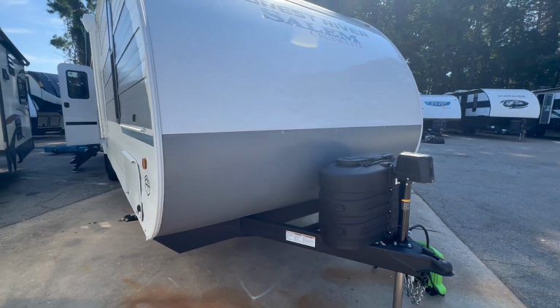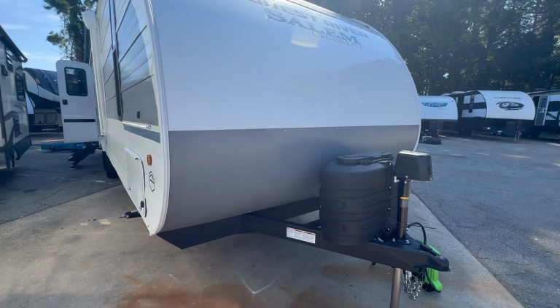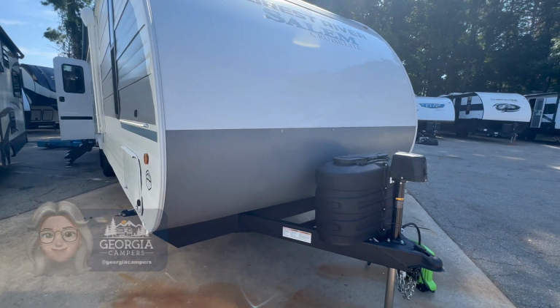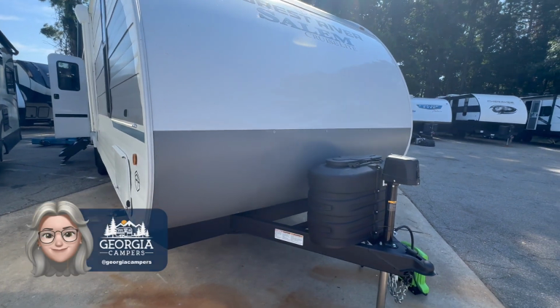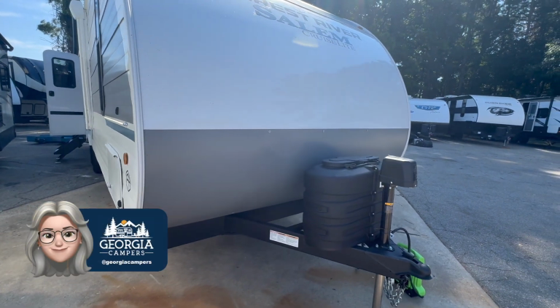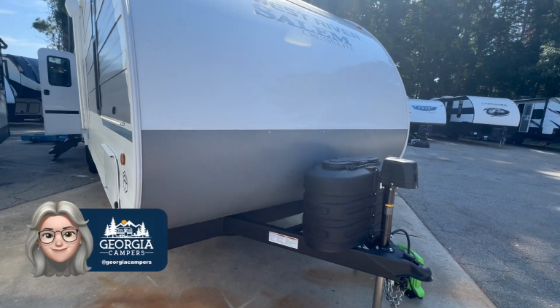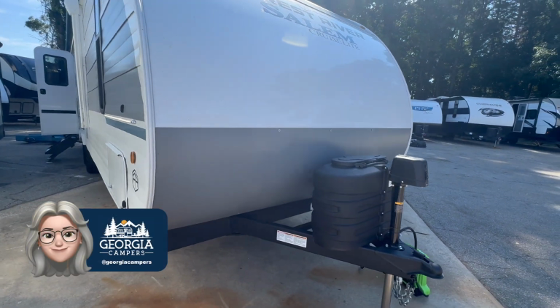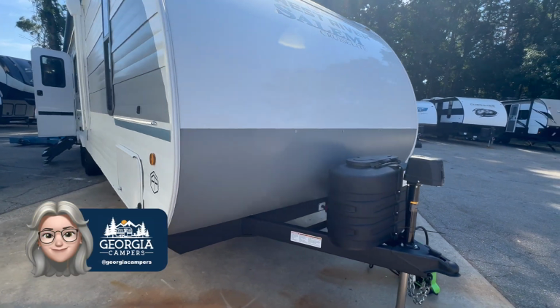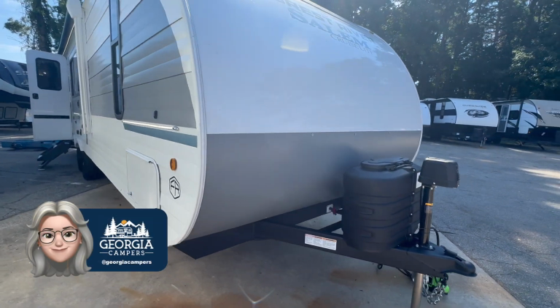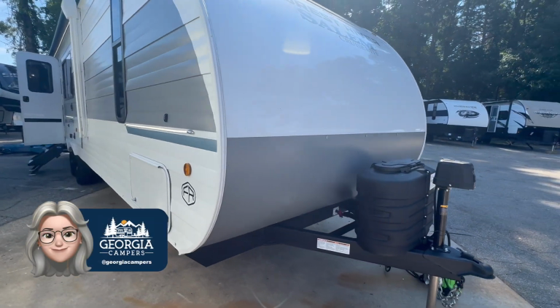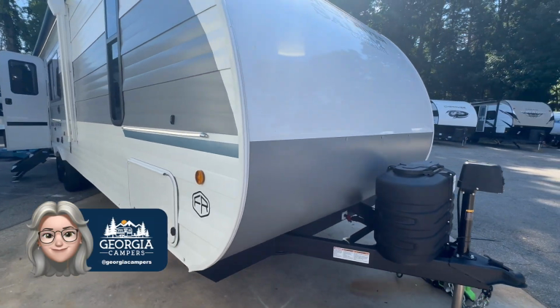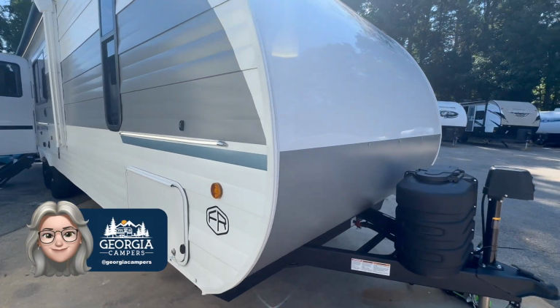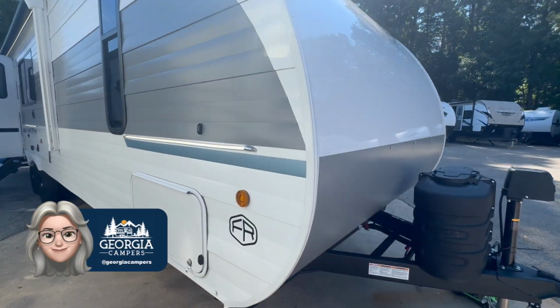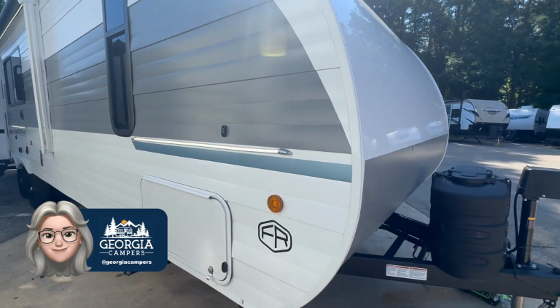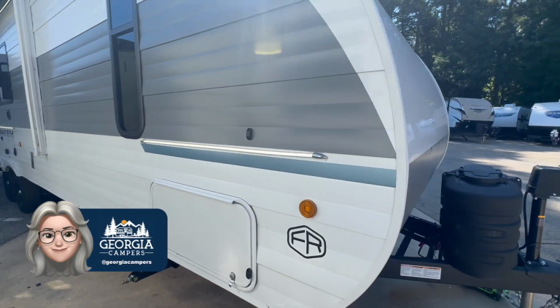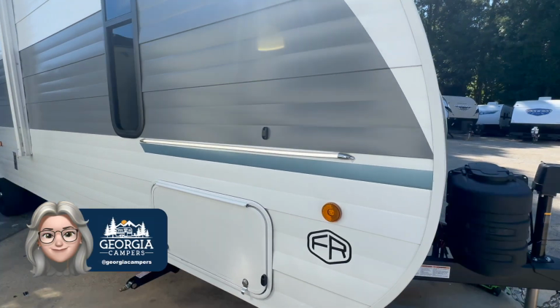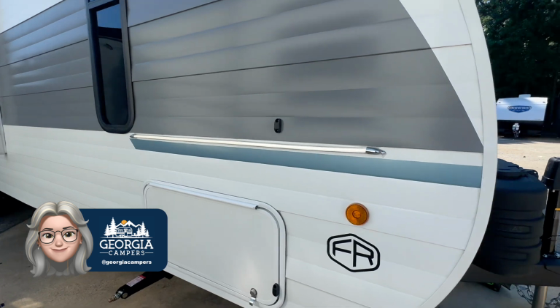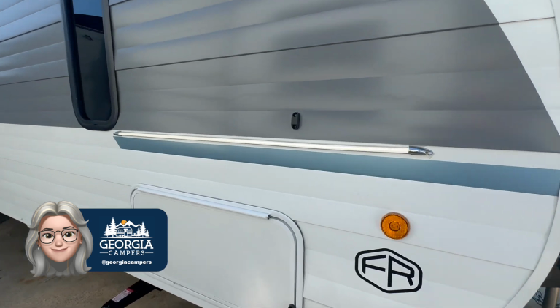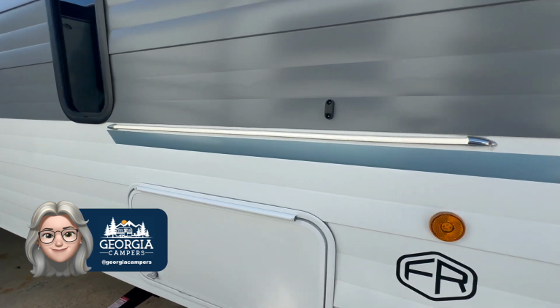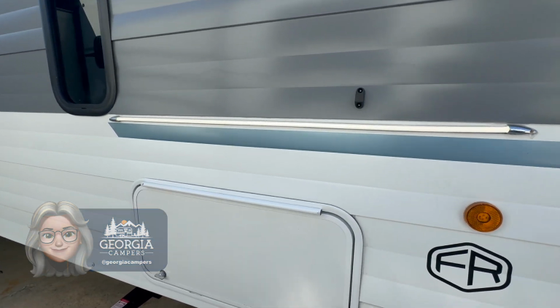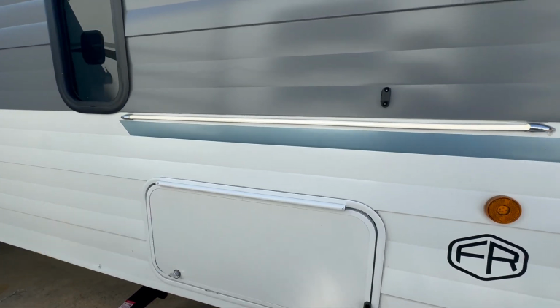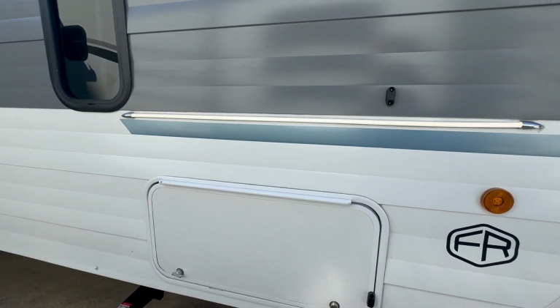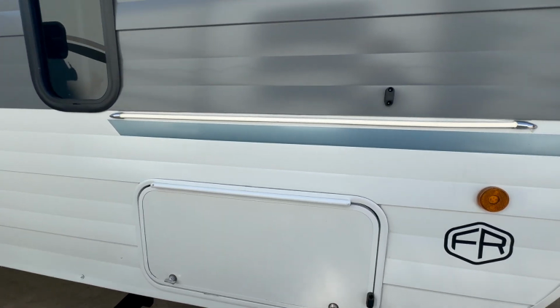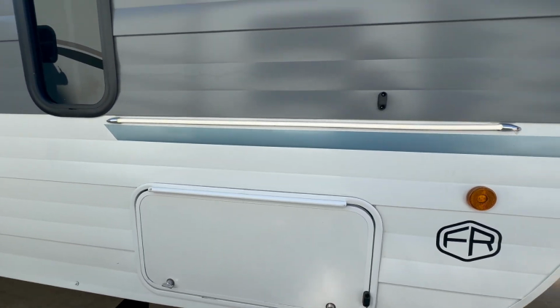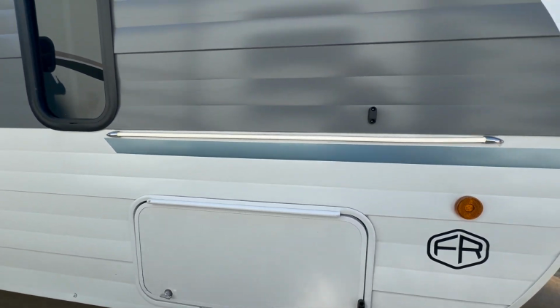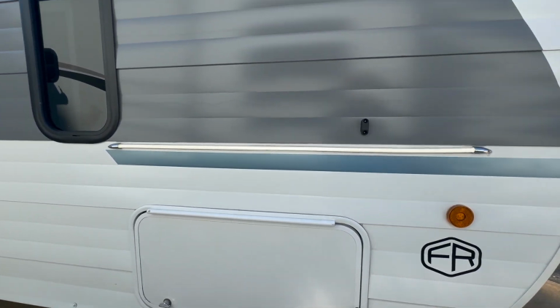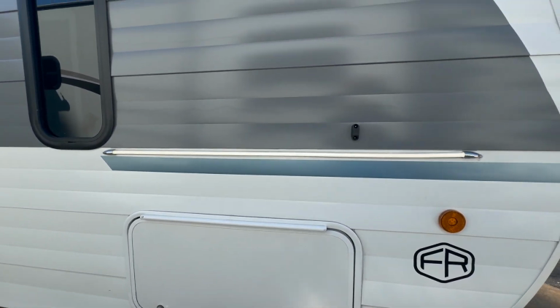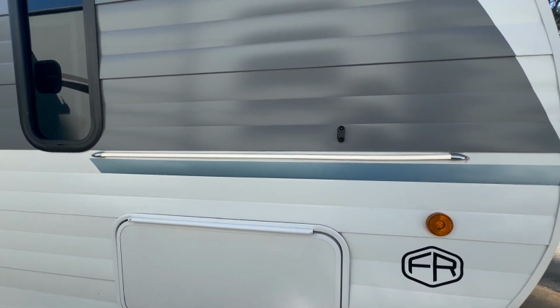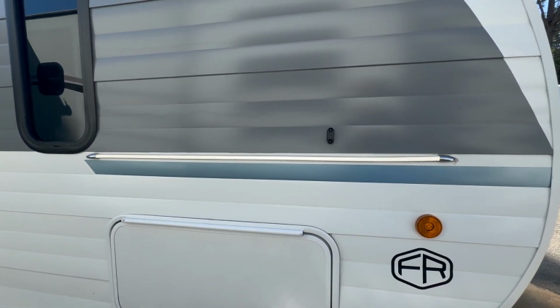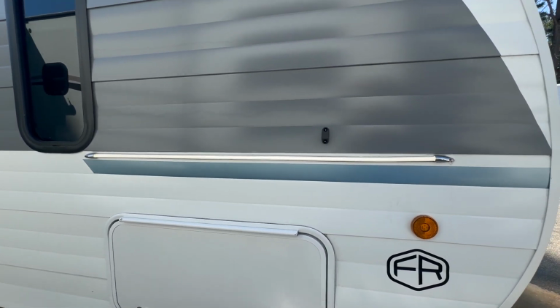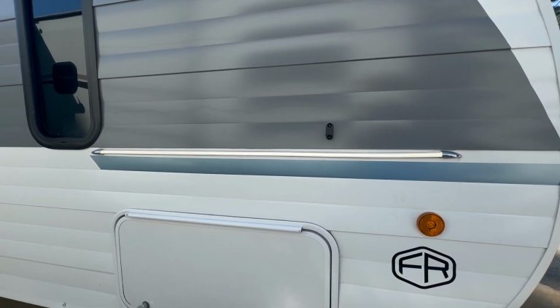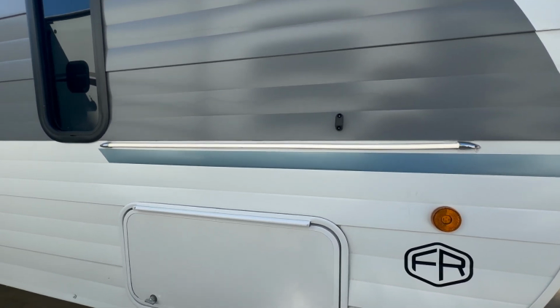Hey y'all, Ann at Georgia Campers. I can't wait to show you this 2025-26 ICE, brand new from Salem Cruise Light.